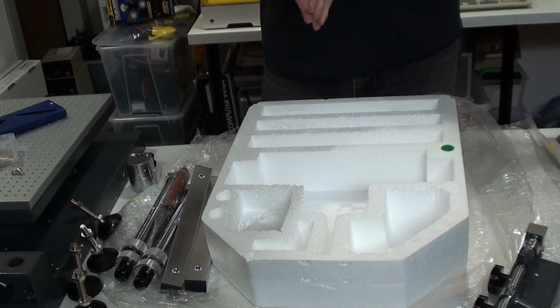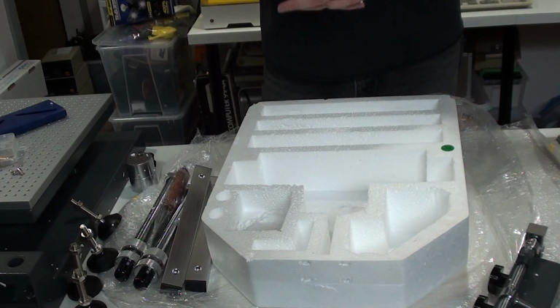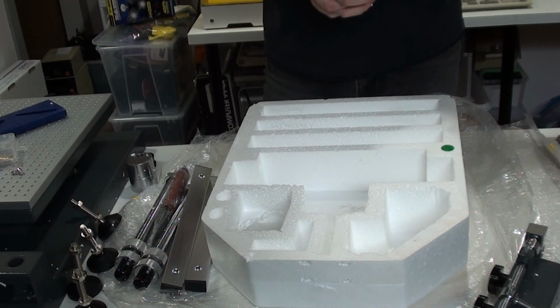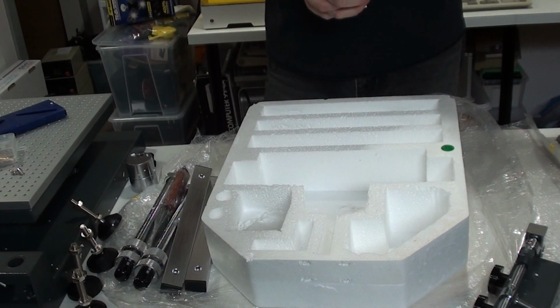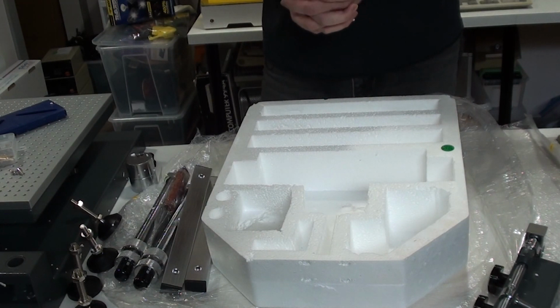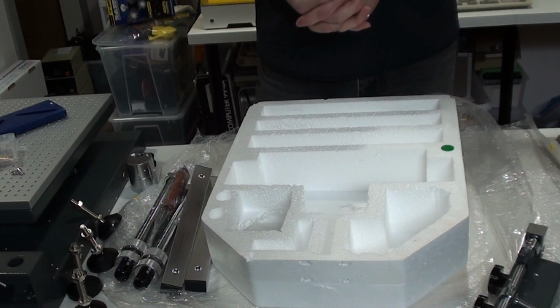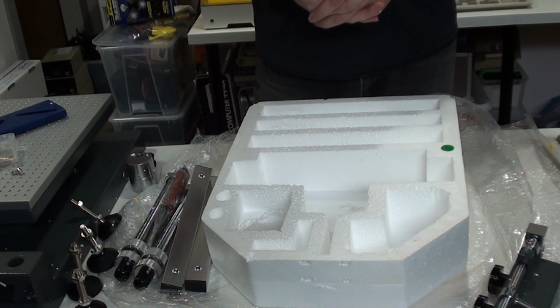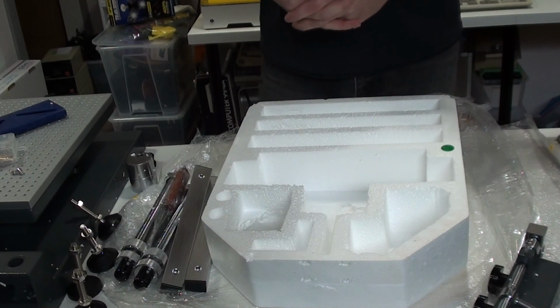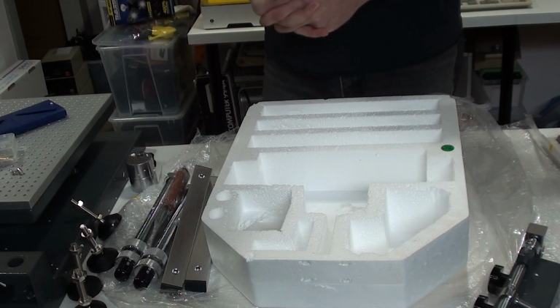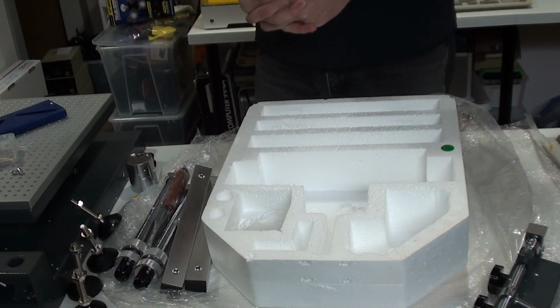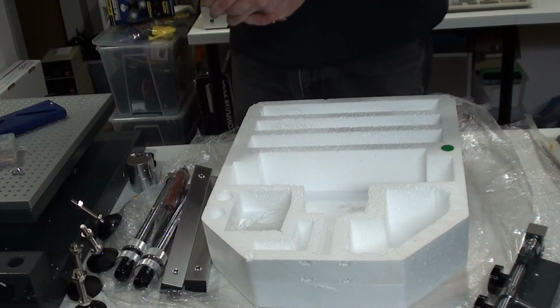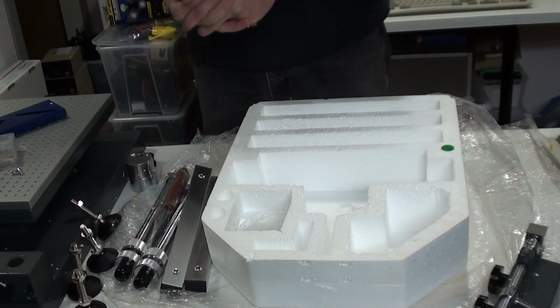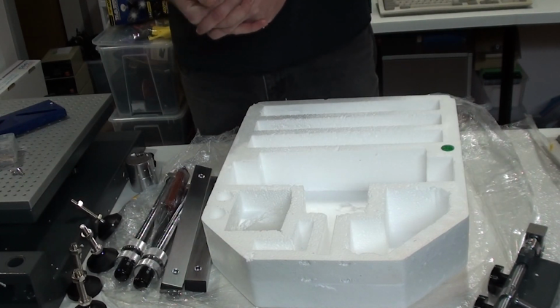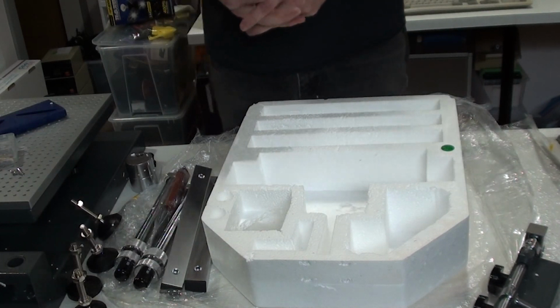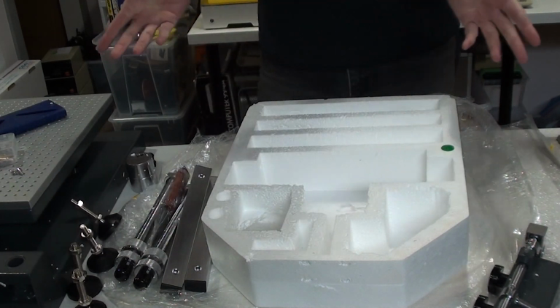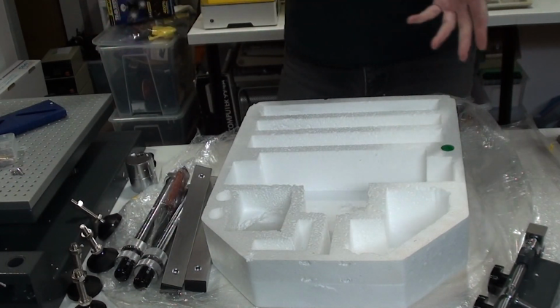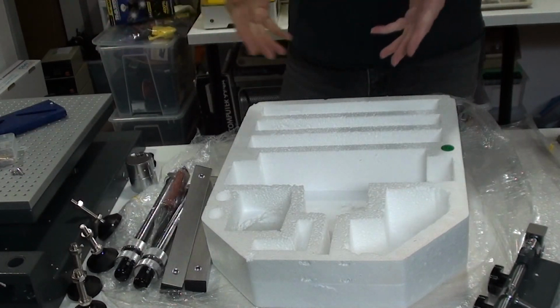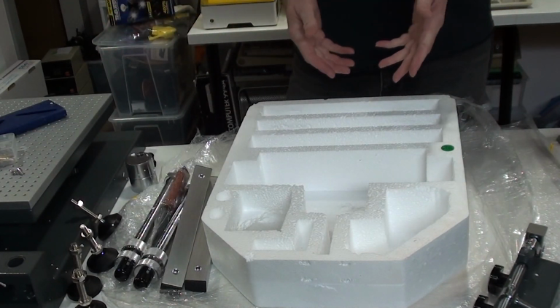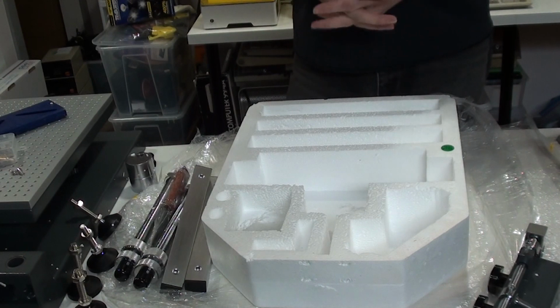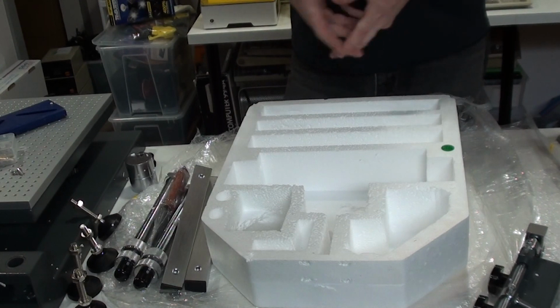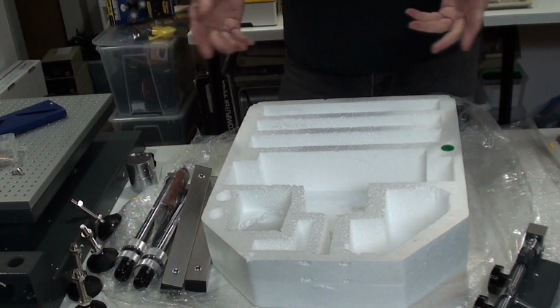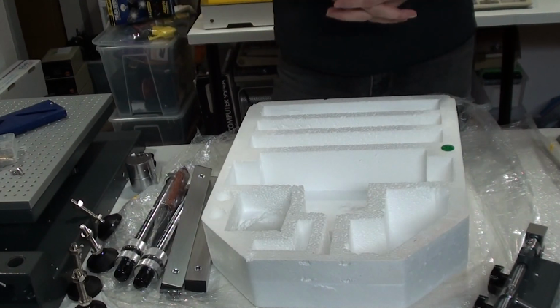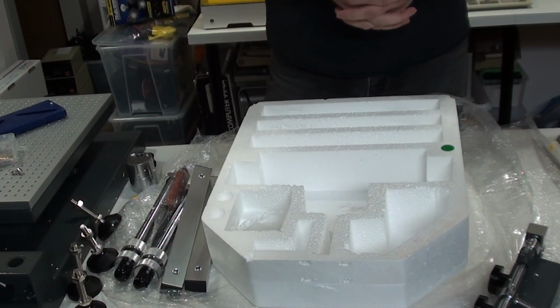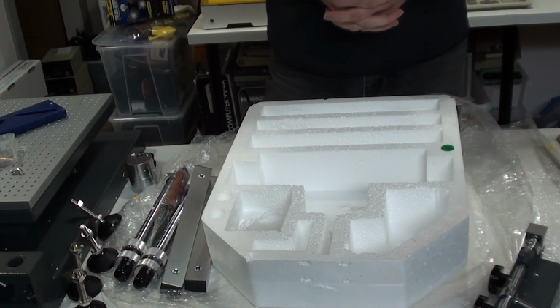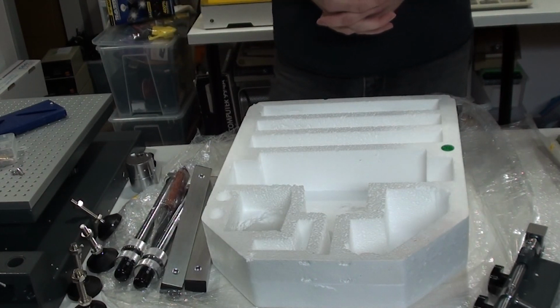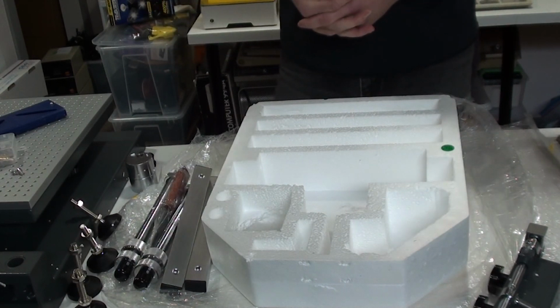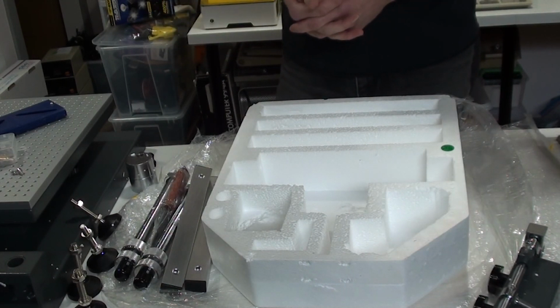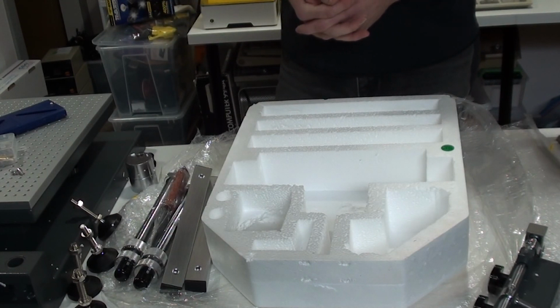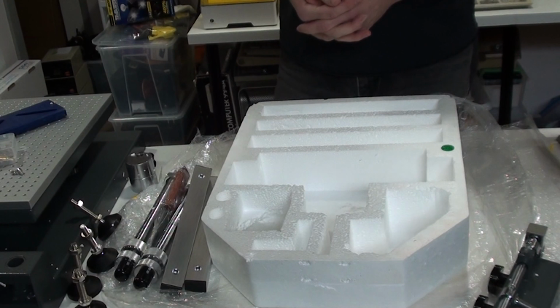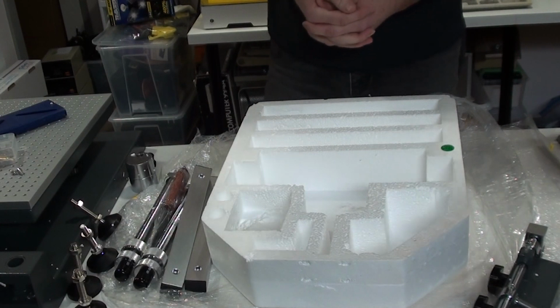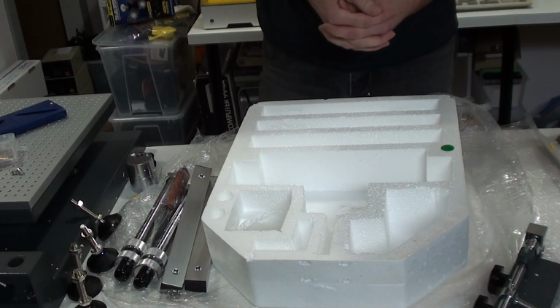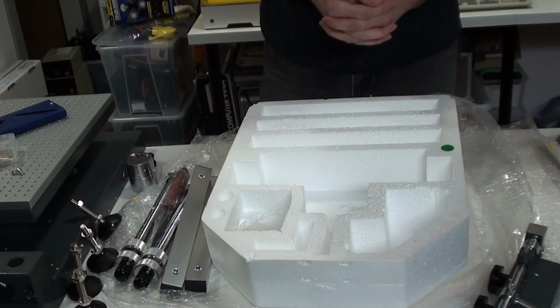I don't think it's that exciting to record the assembly of the unit, so I'll just follow the instructions and put it together. Then I'll be back and you can take a look at what the finished unit looks like.